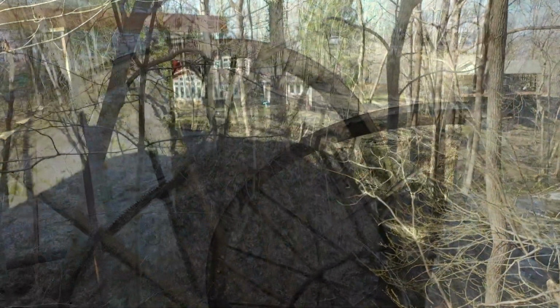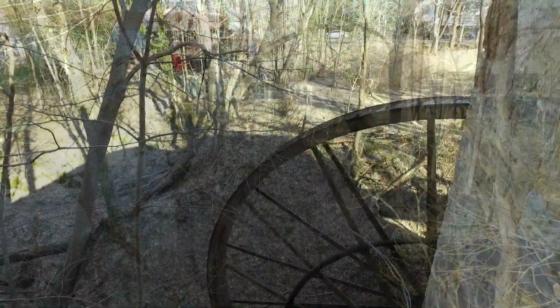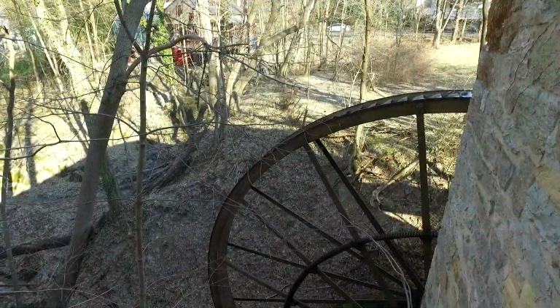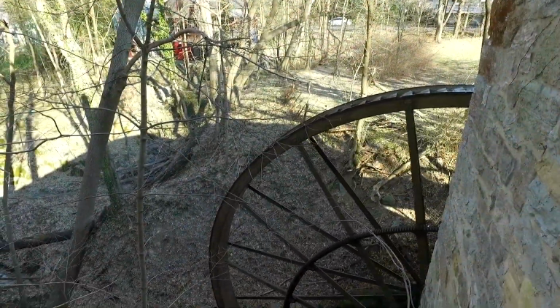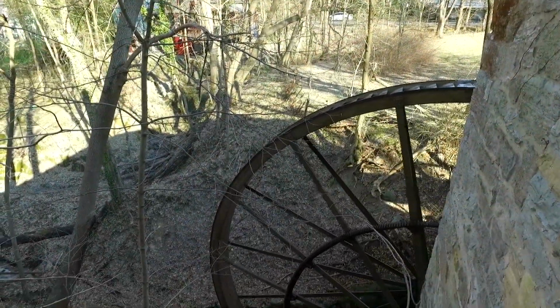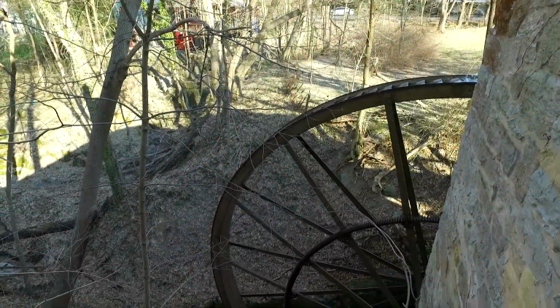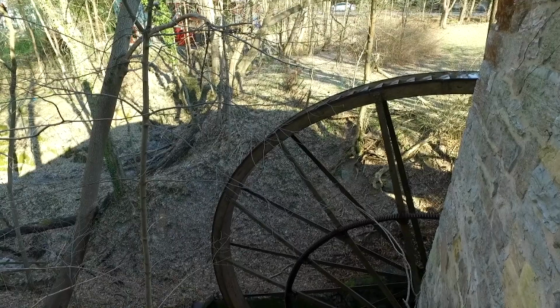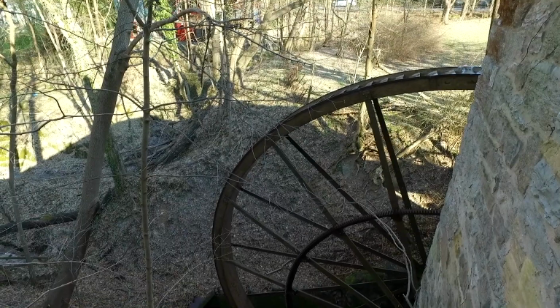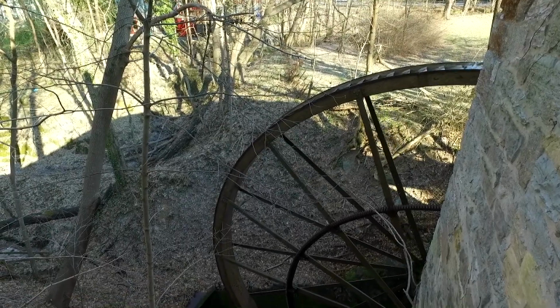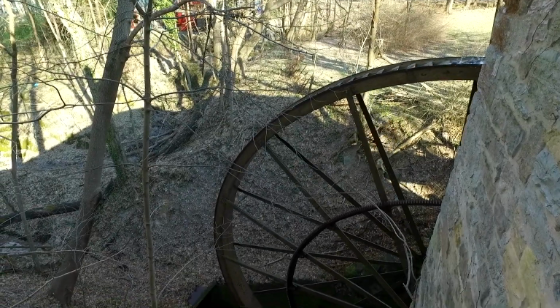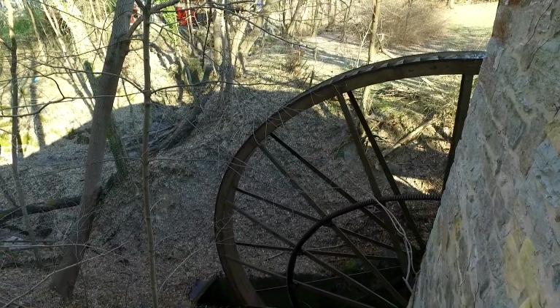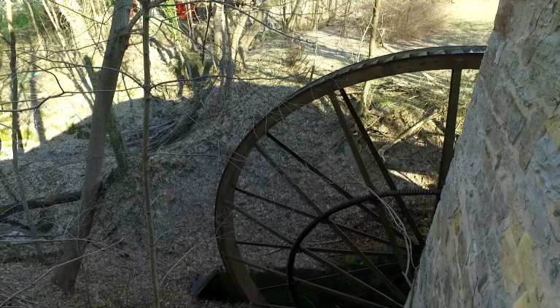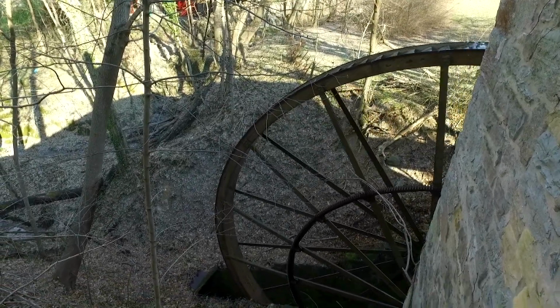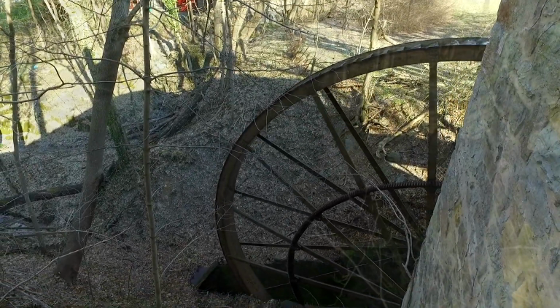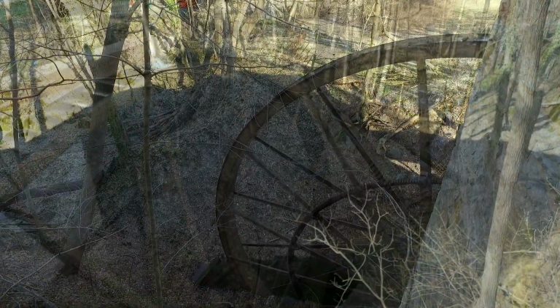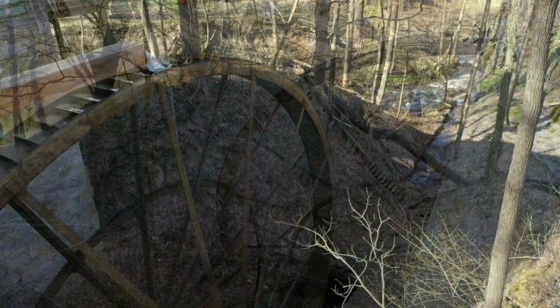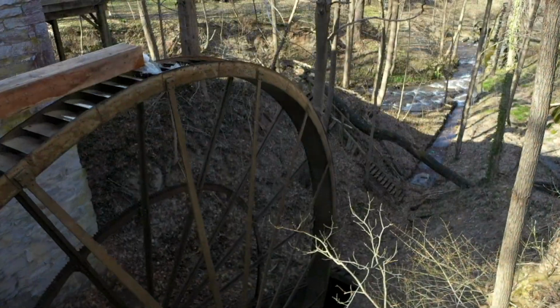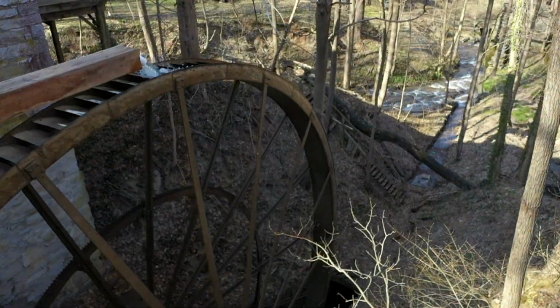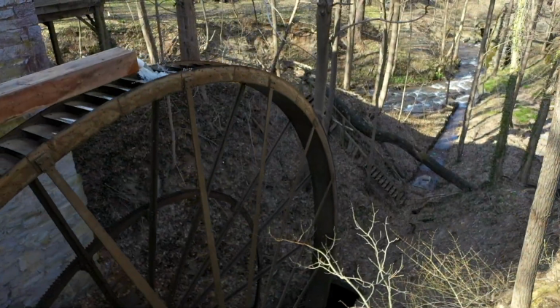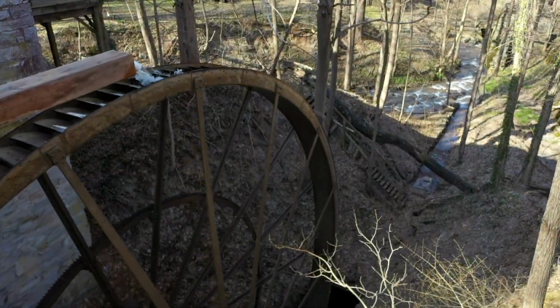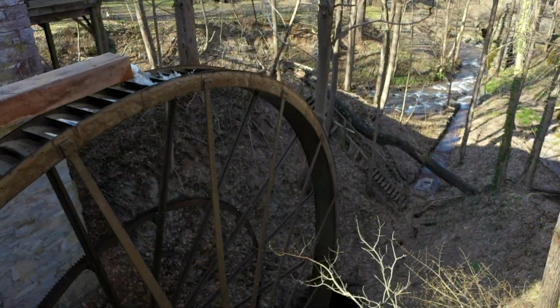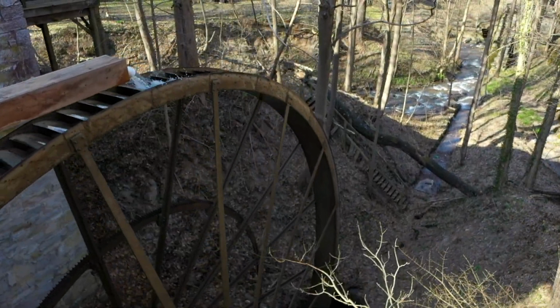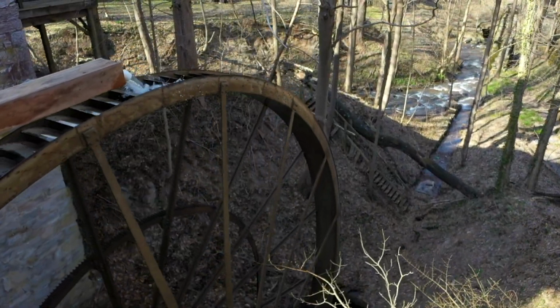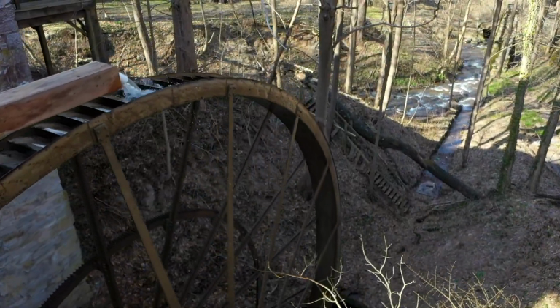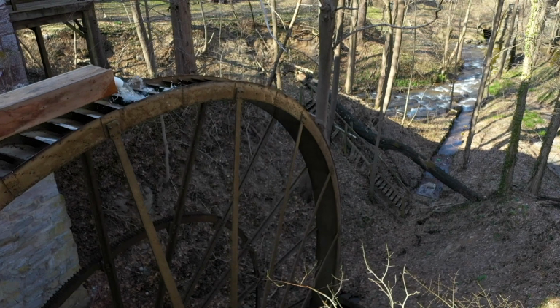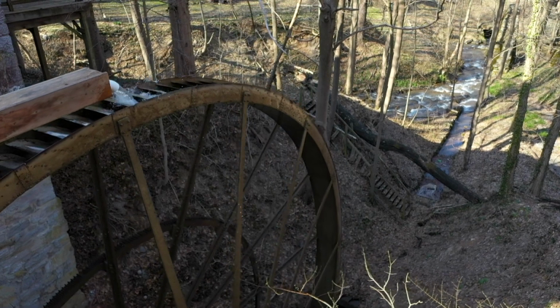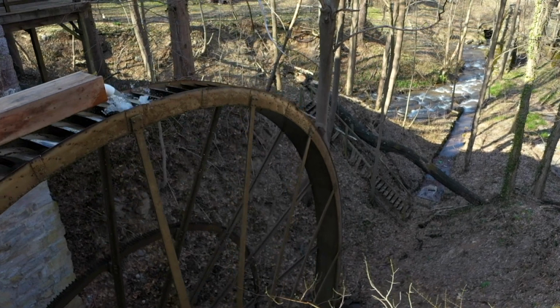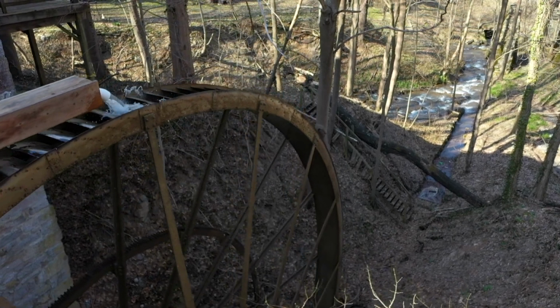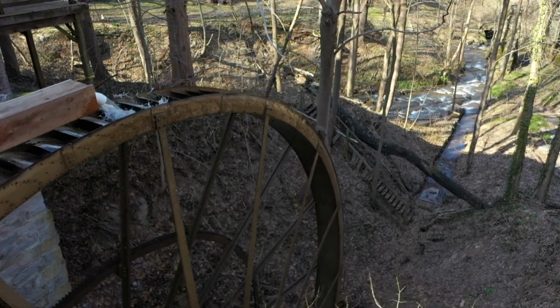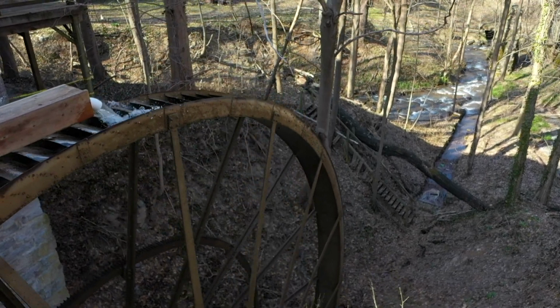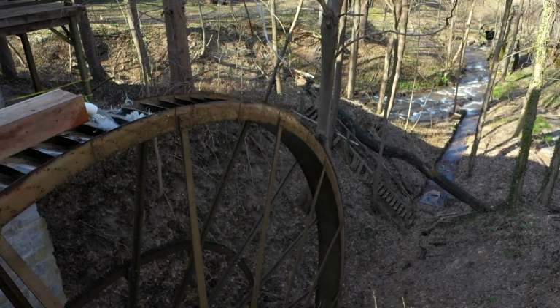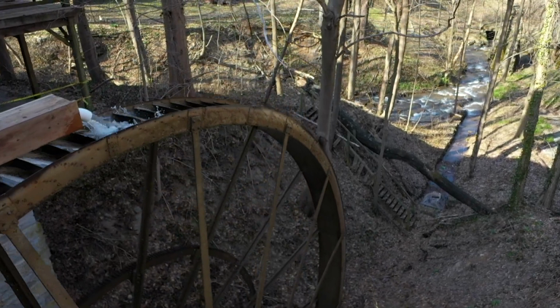At 40 feet in diameter, this impressive and massive wheel is powered by water from the town run that flows through the property while on its way to the Potomac.